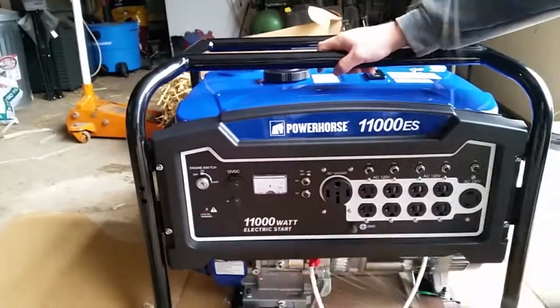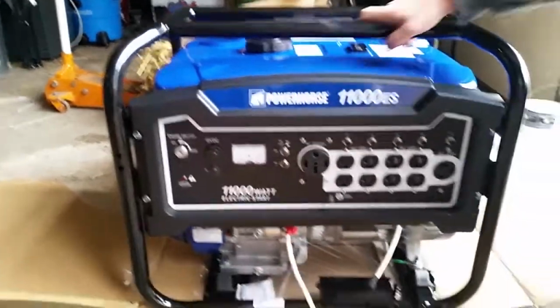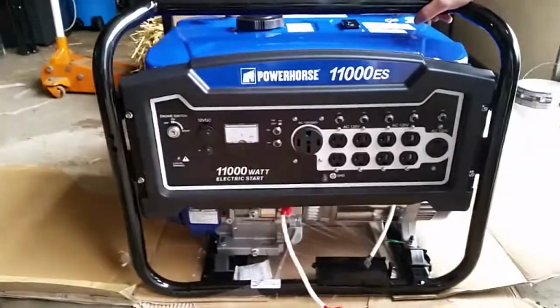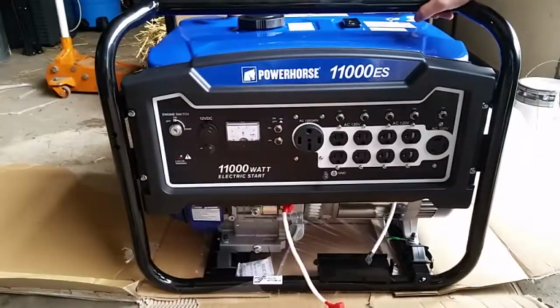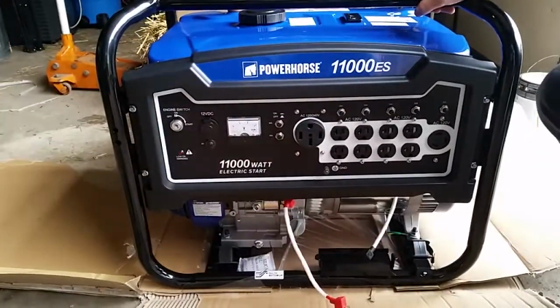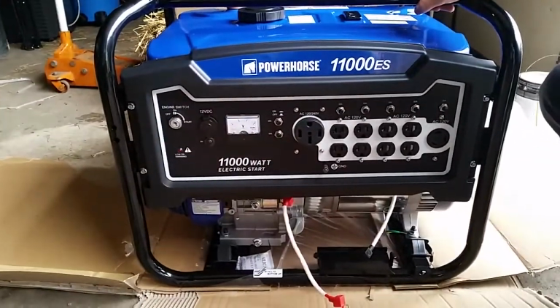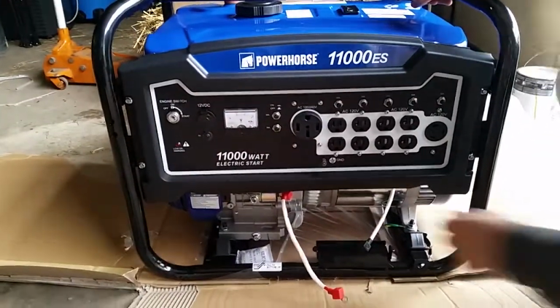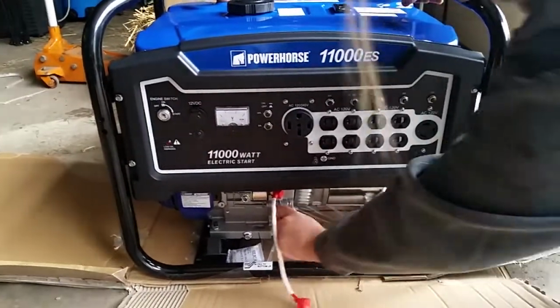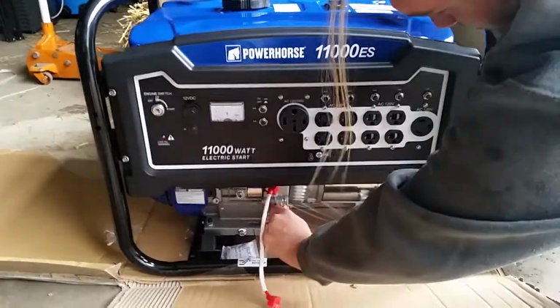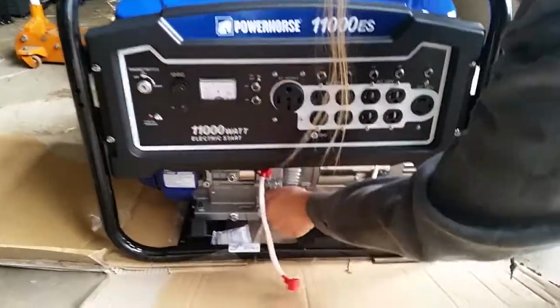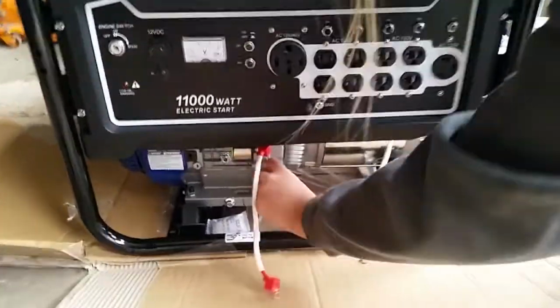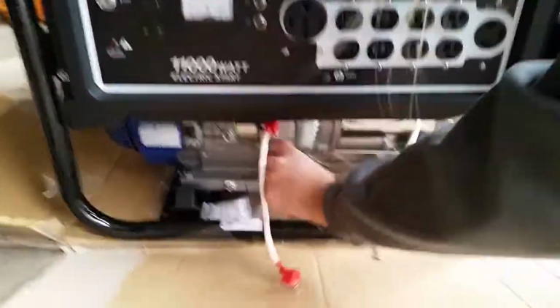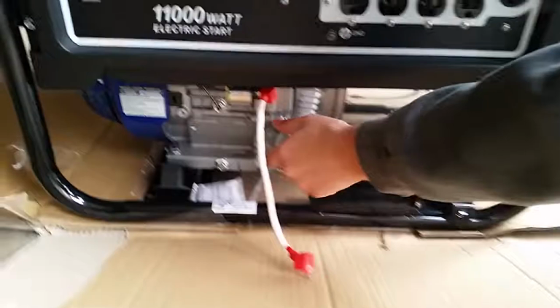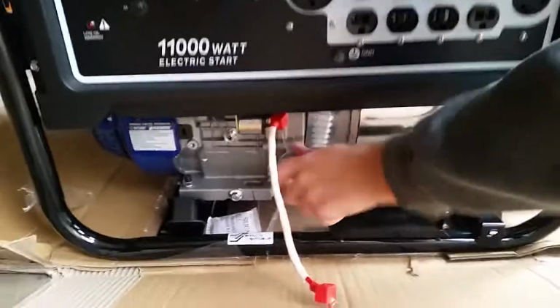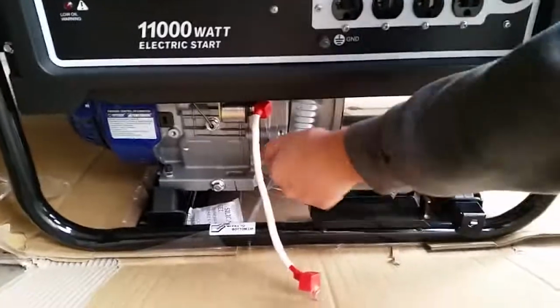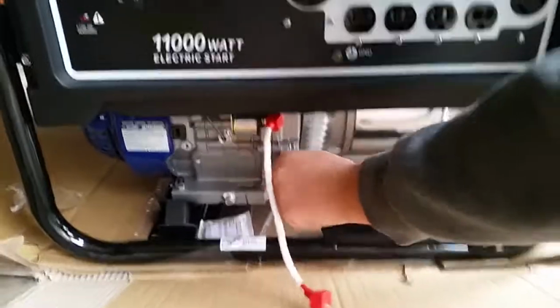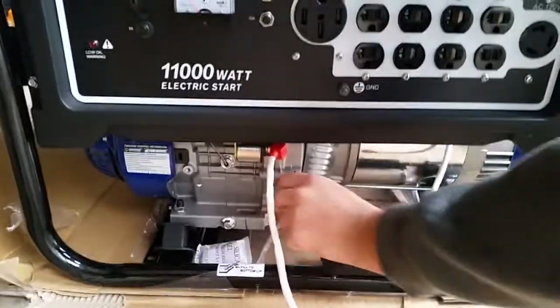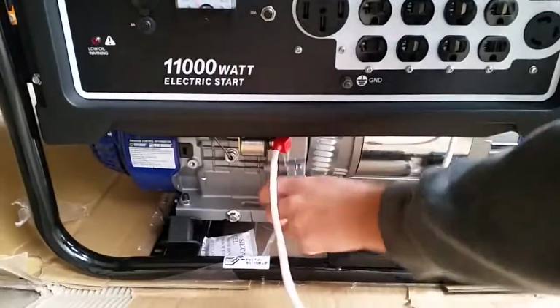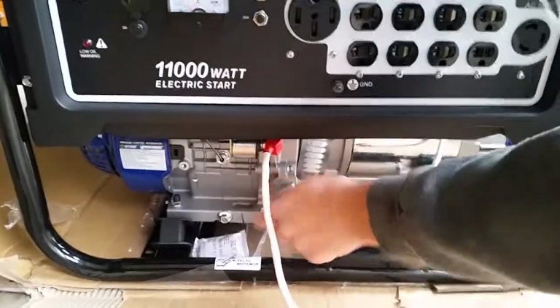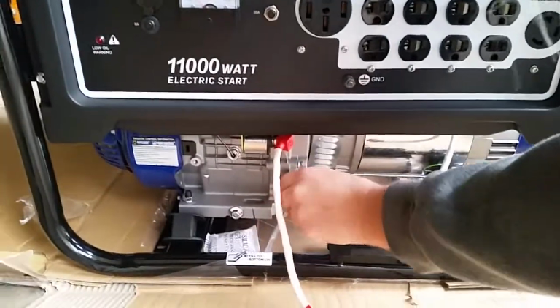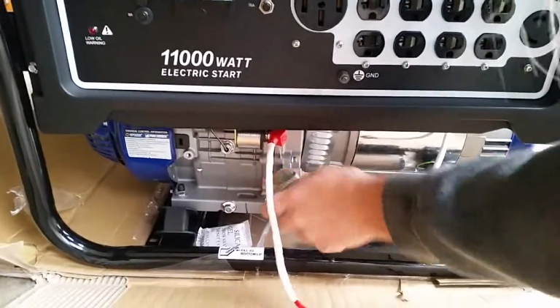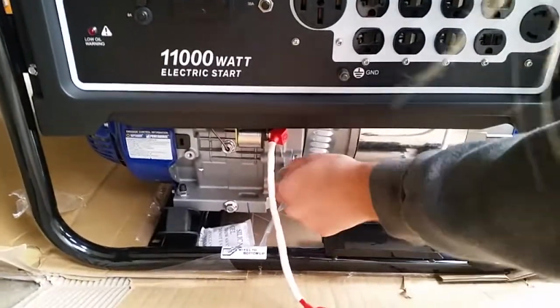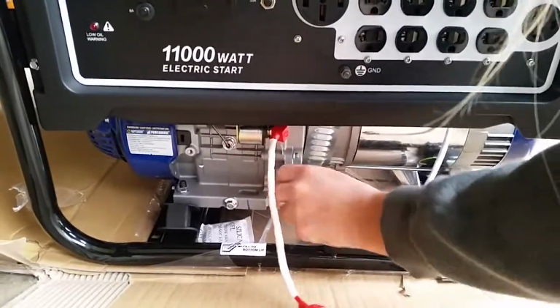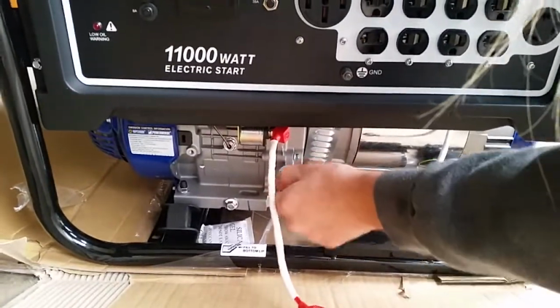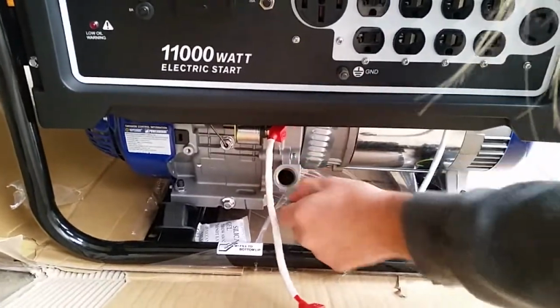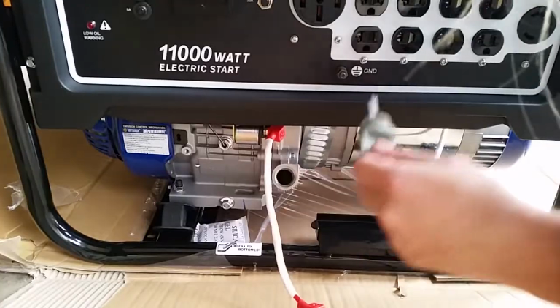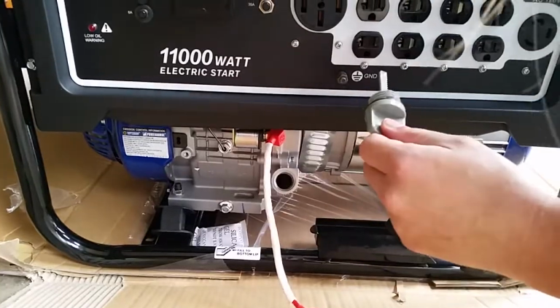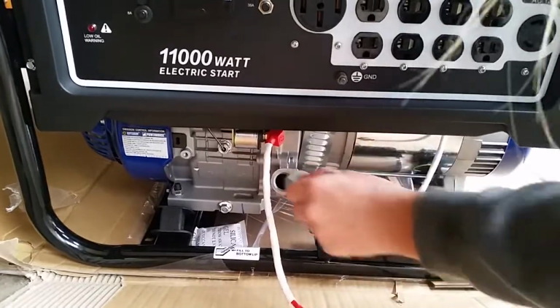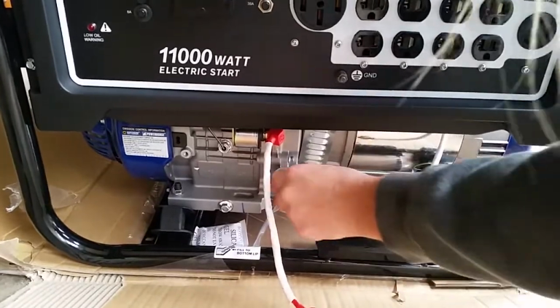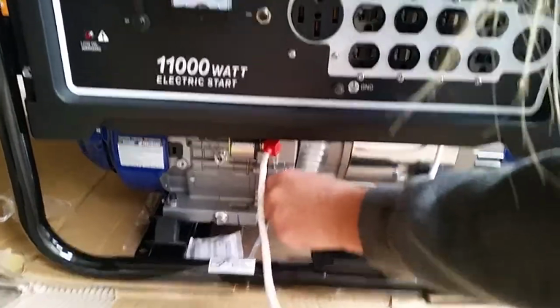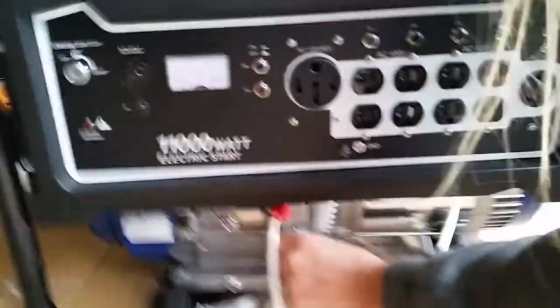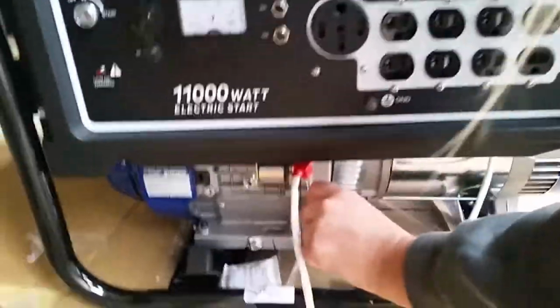There's a key for on and off. Here's where you put the oil — I don't know if it comes with oil or if you have to fill it up. Oh, it does come with oil, but it's a little low.